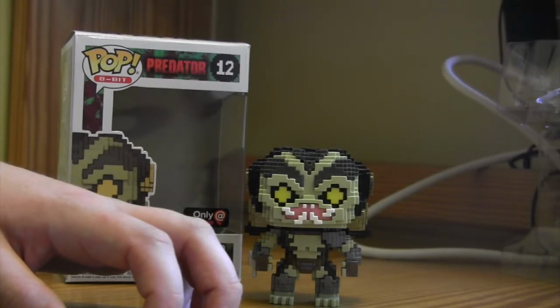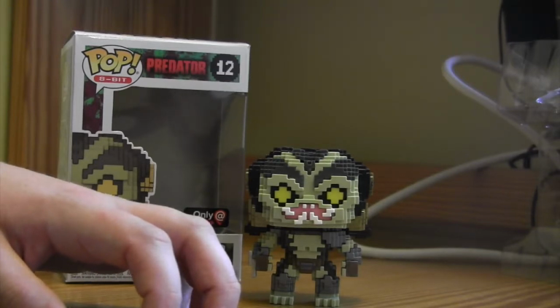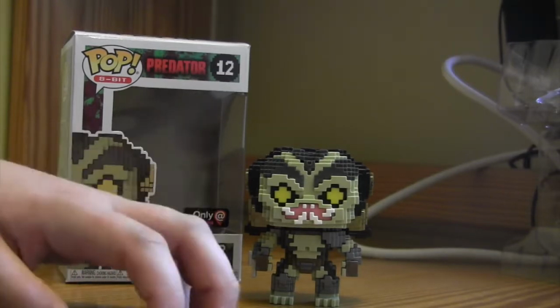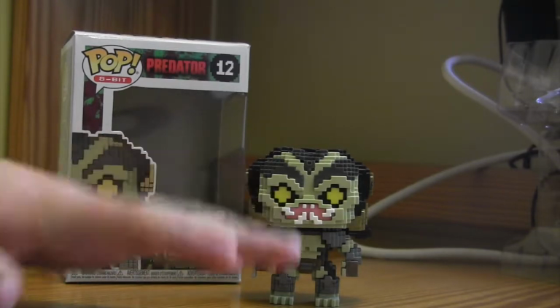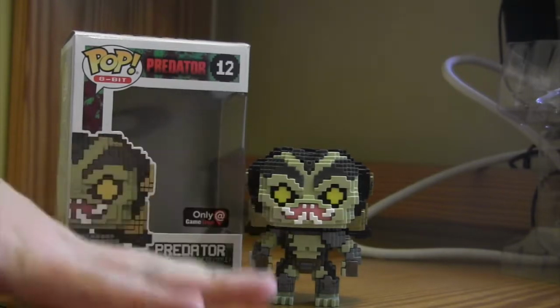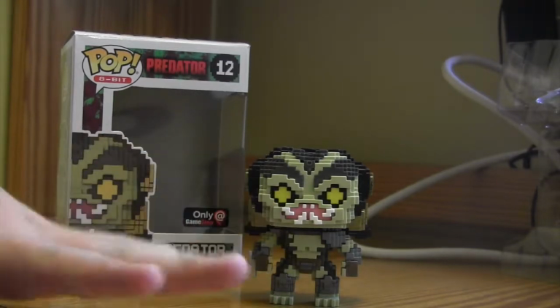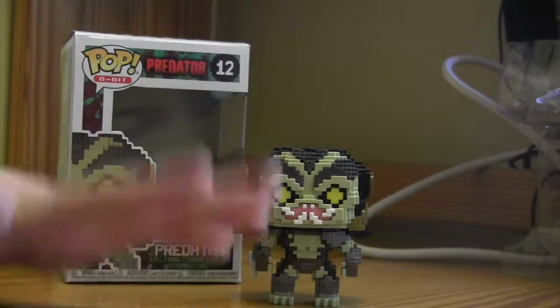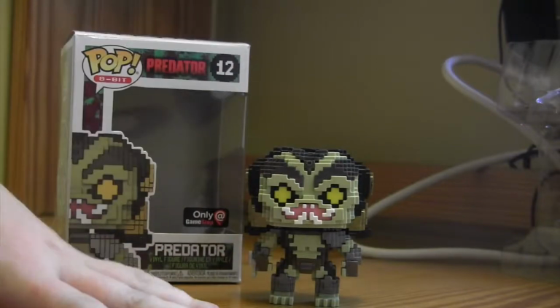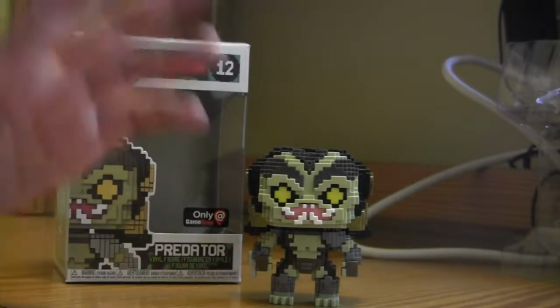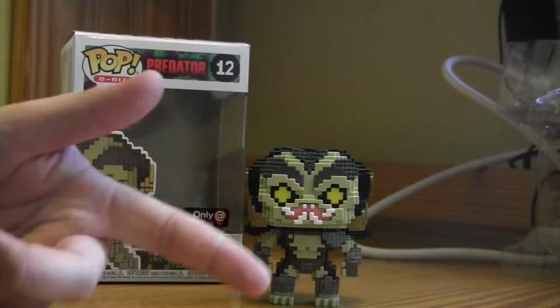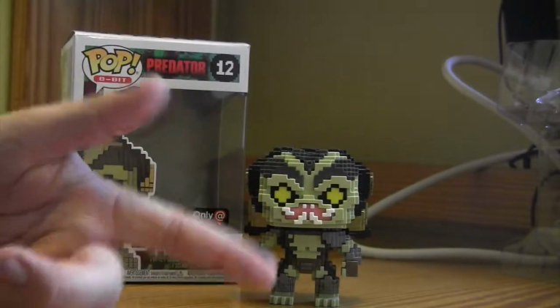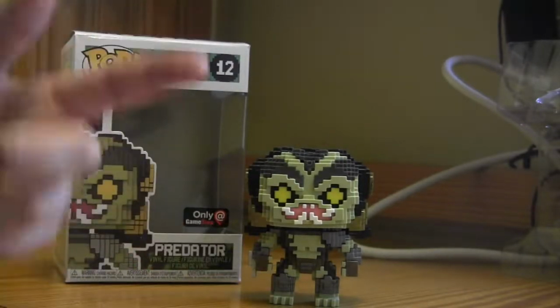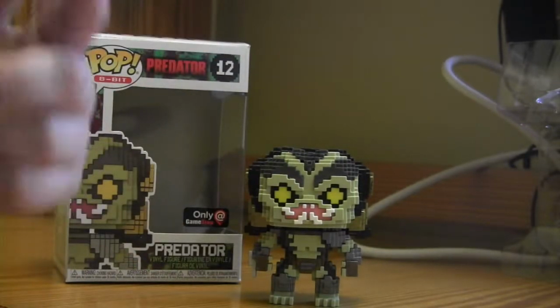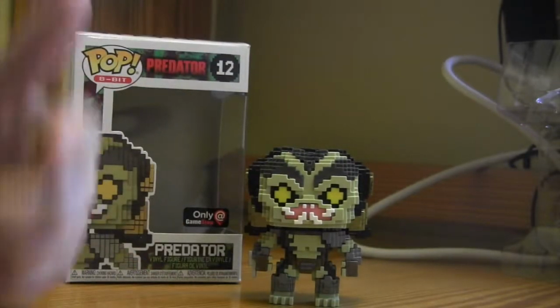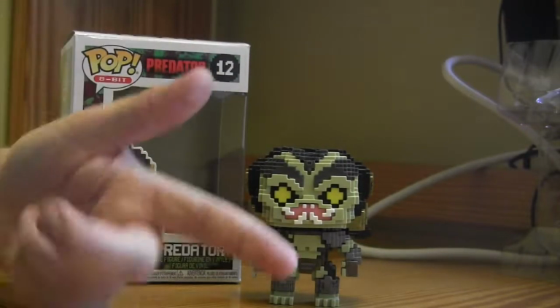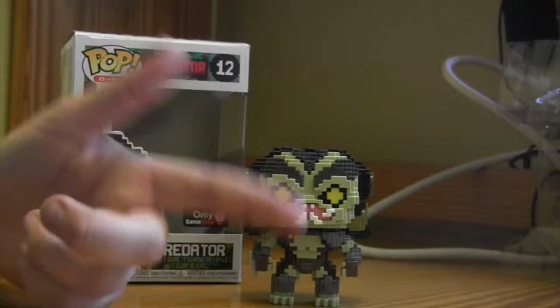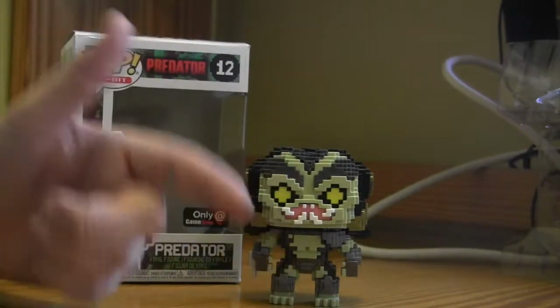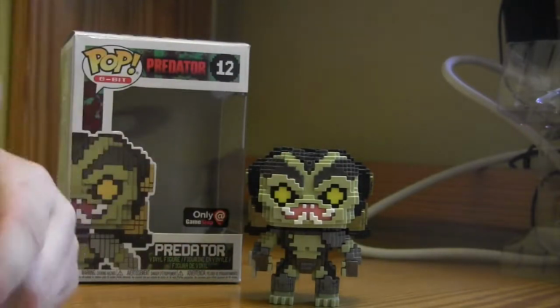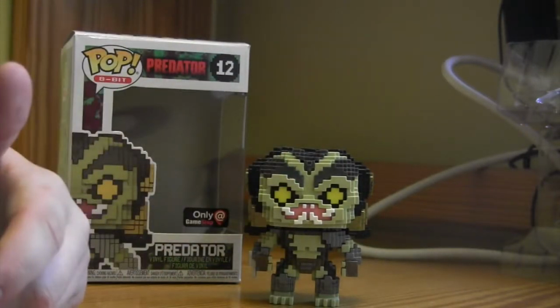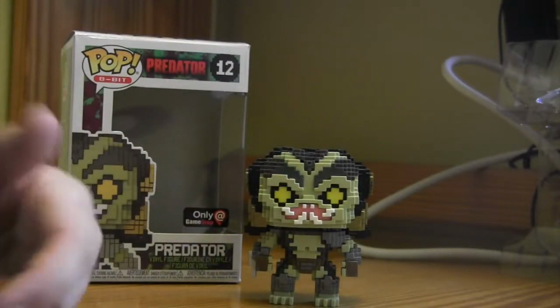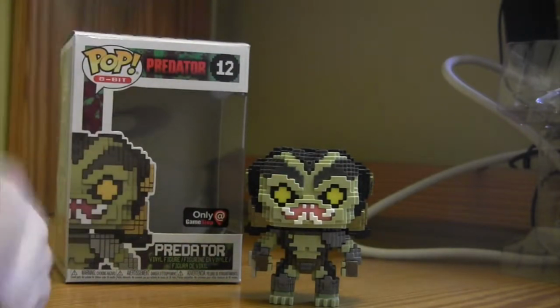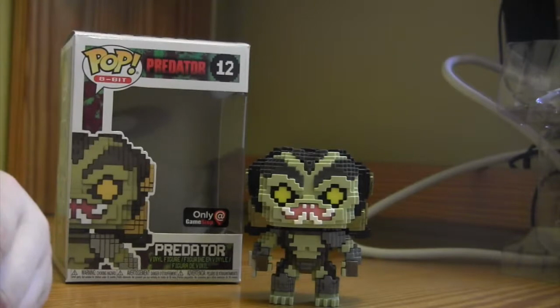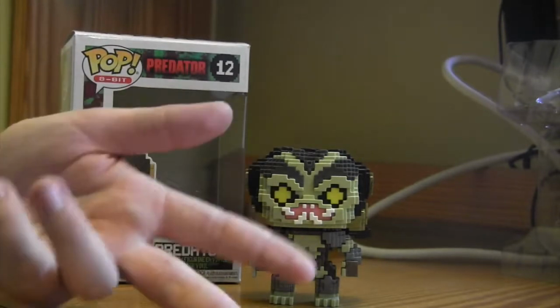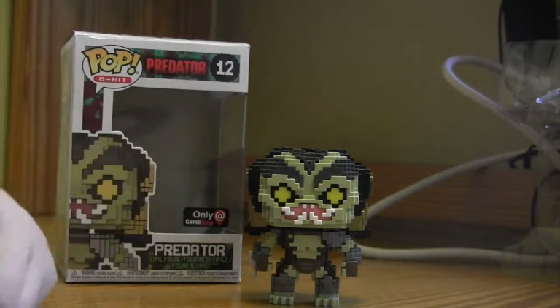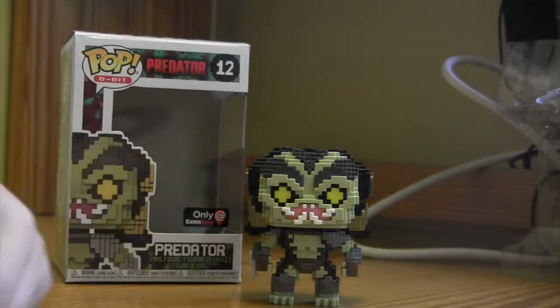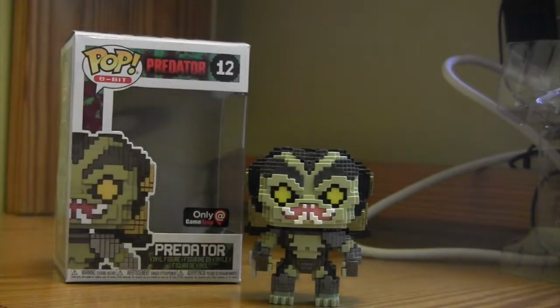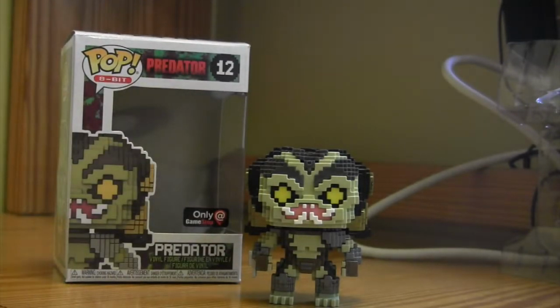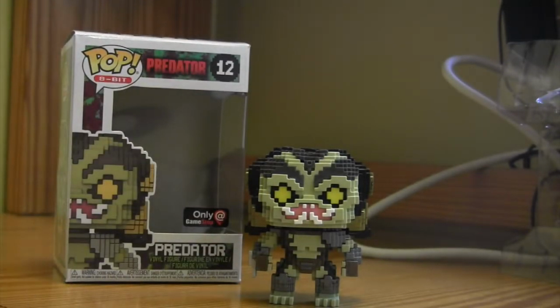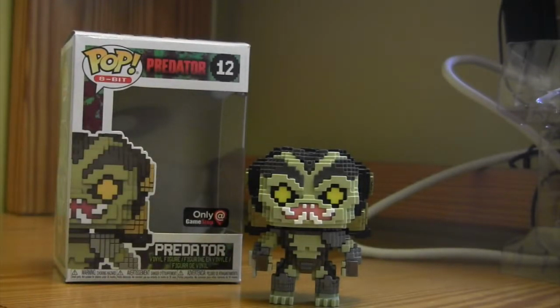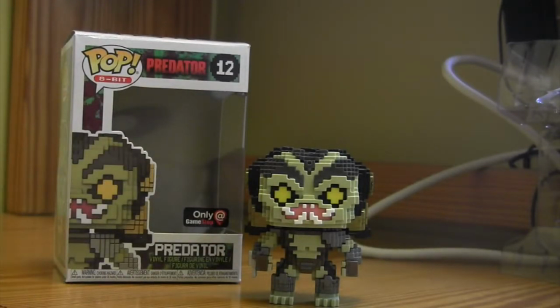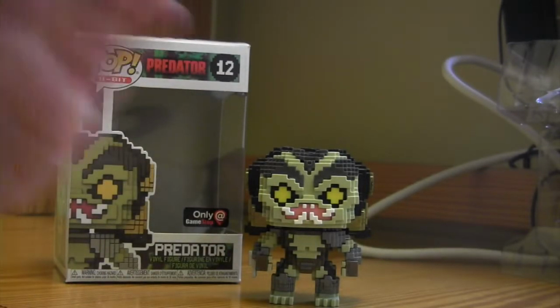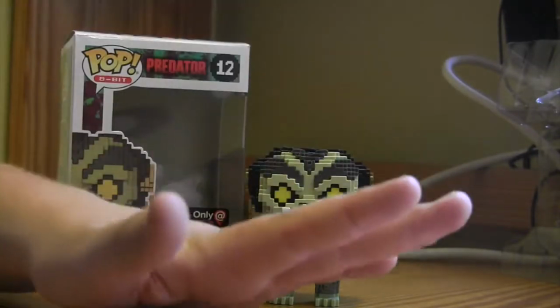Like, him all white — I get that they're trying to make him look invisible. But they did that with the San Diego Comic-Con one and did it much better. That thing's like 80 bucks now, so I'm not gonna waste my money on that.